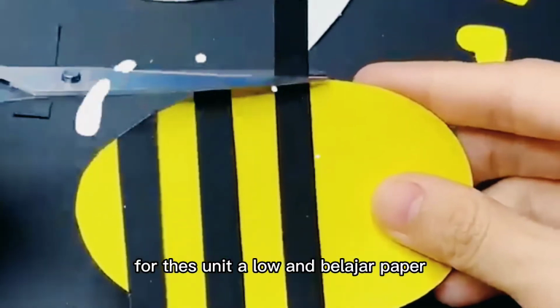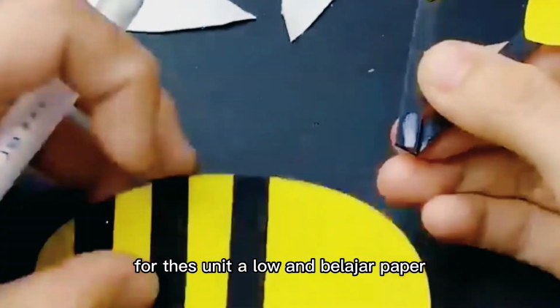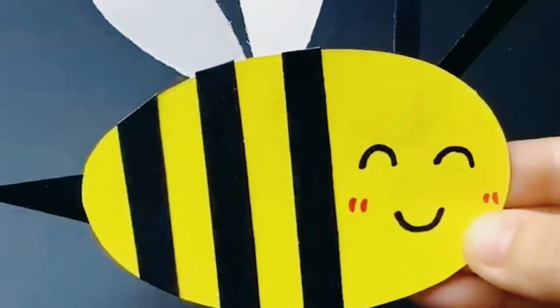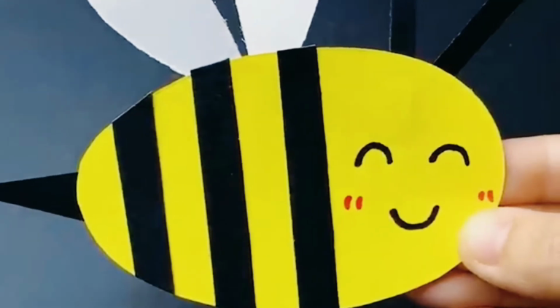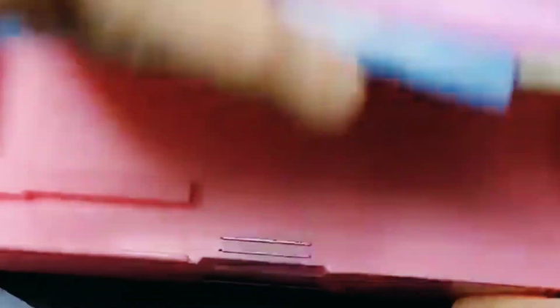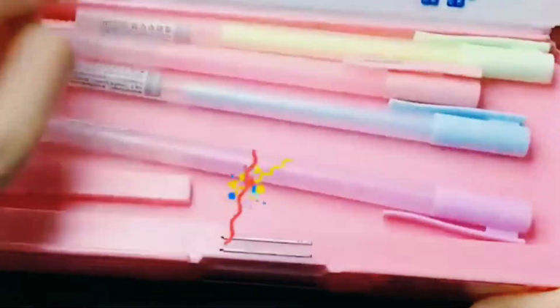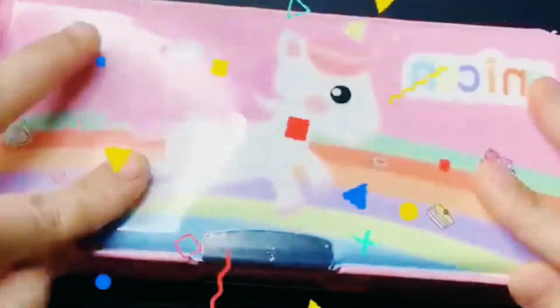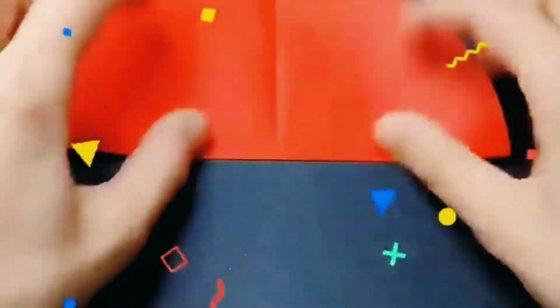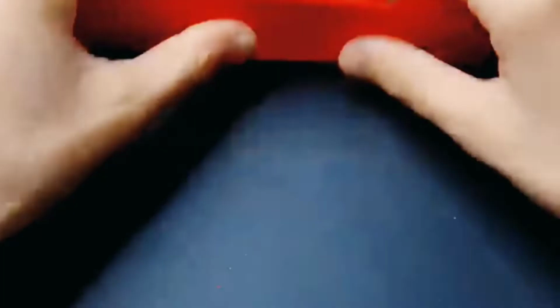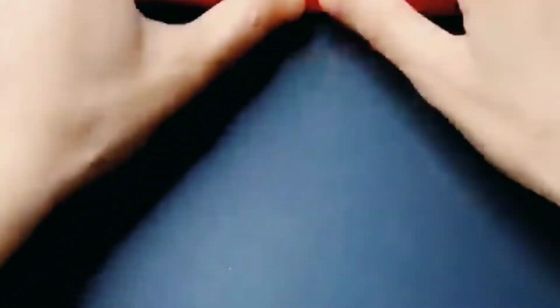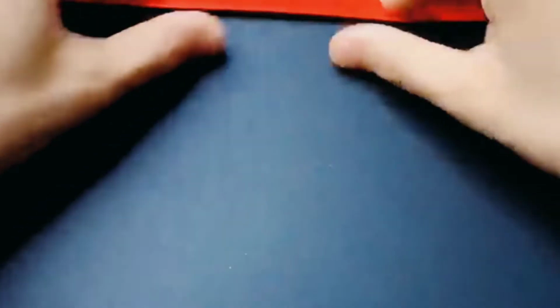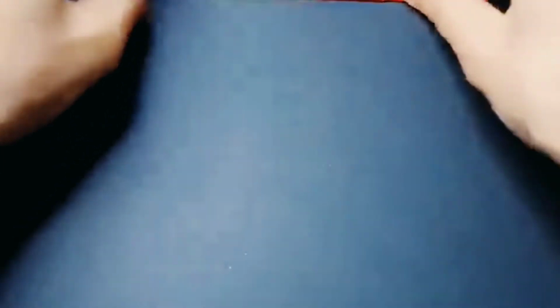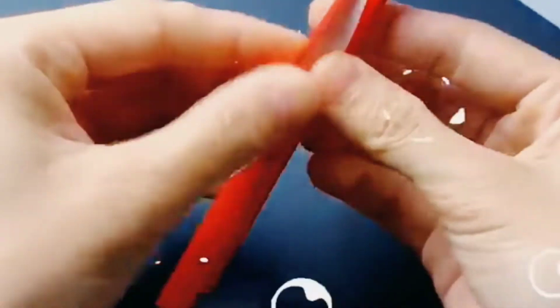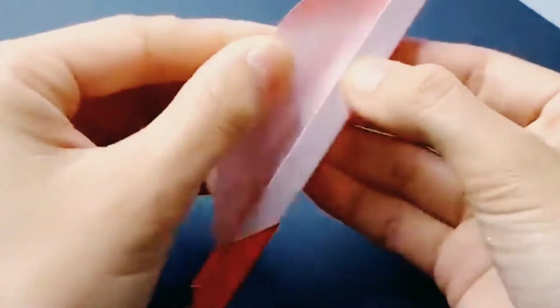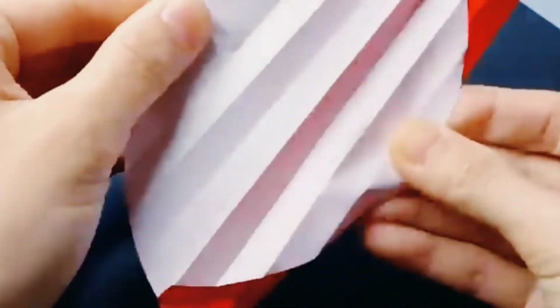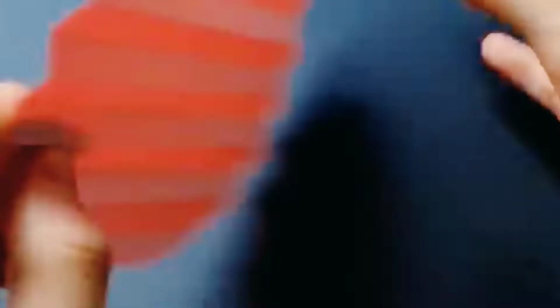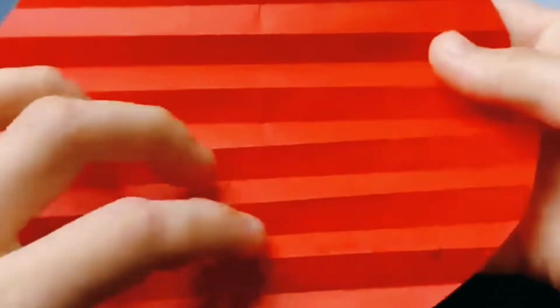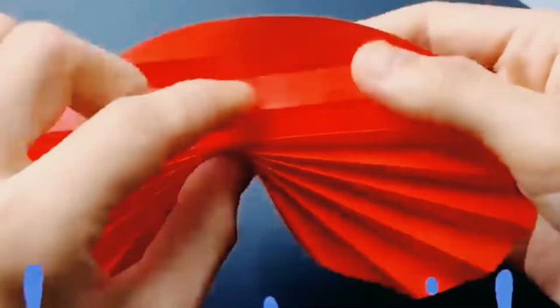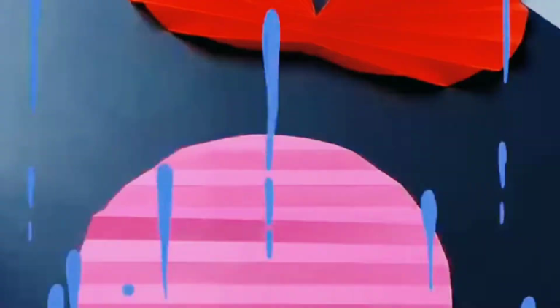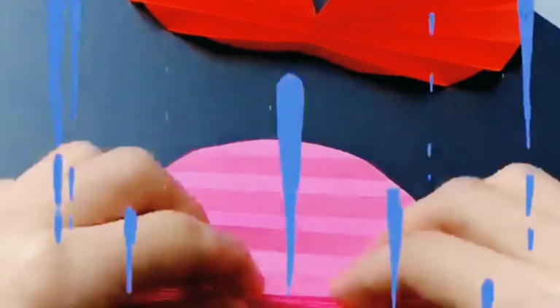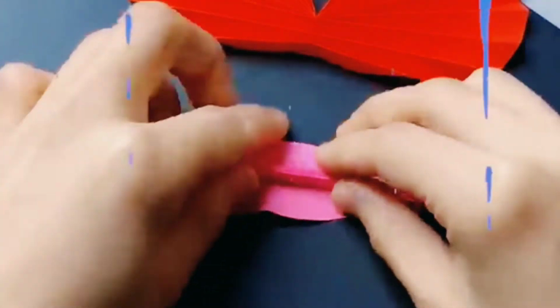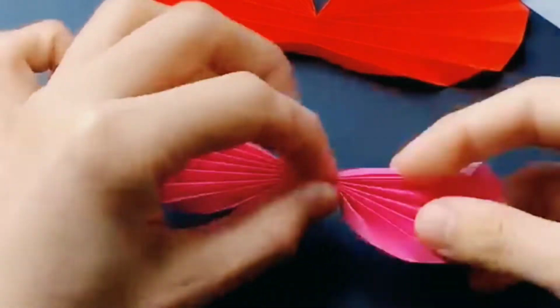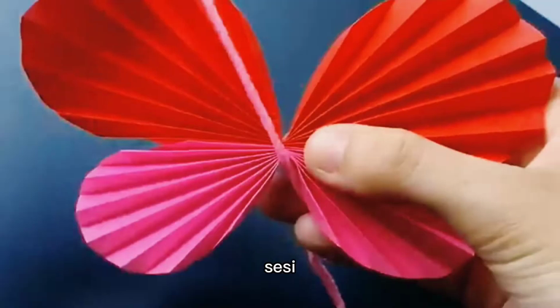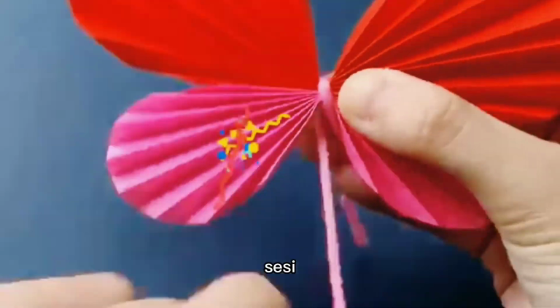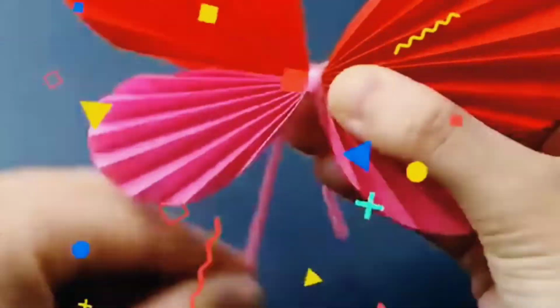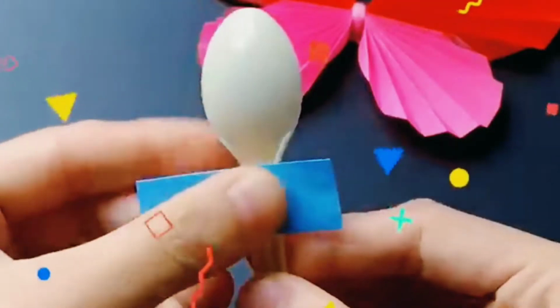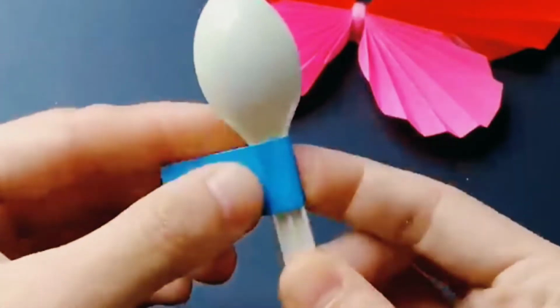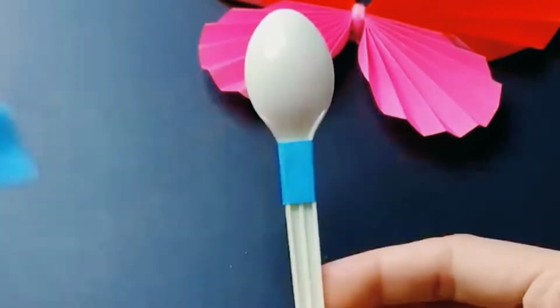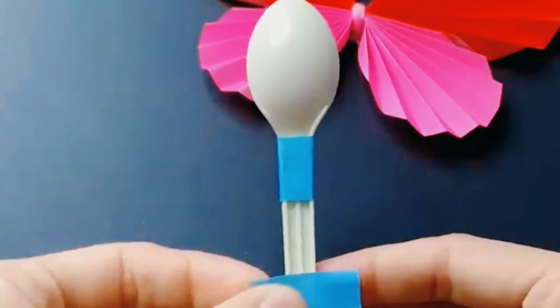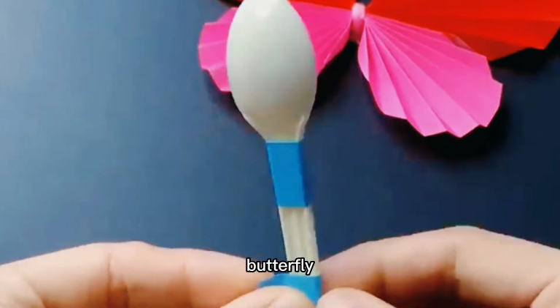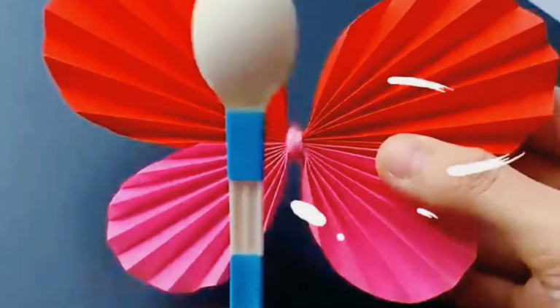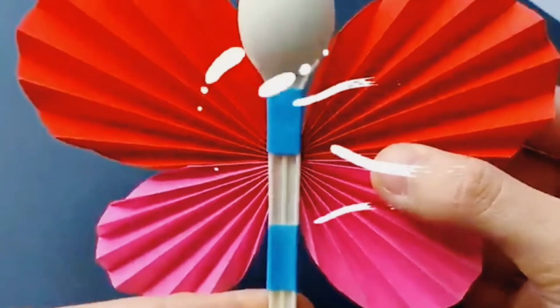Next is the butterfly. For this you need red and pink paper. Cut and fold it as shown. Tie the two papers and use a spoon as its body. See how fantastic the butterfly is.